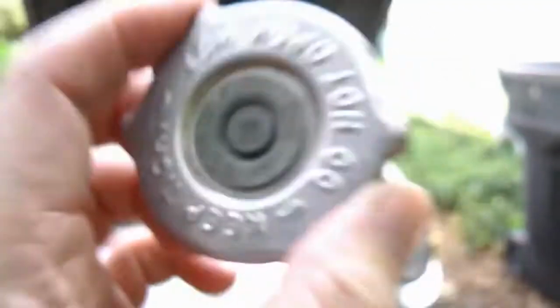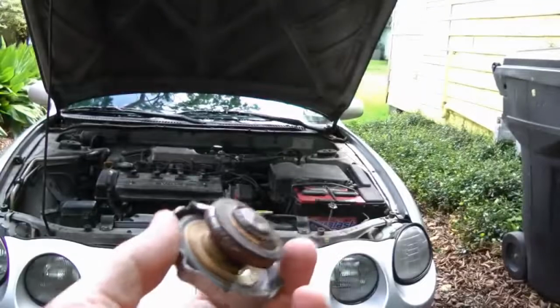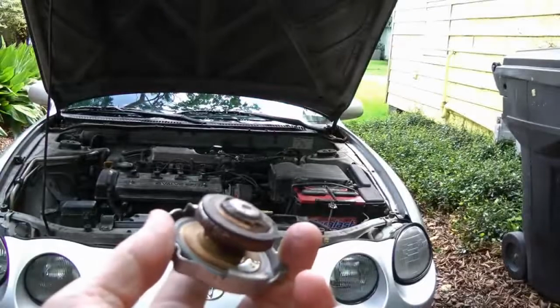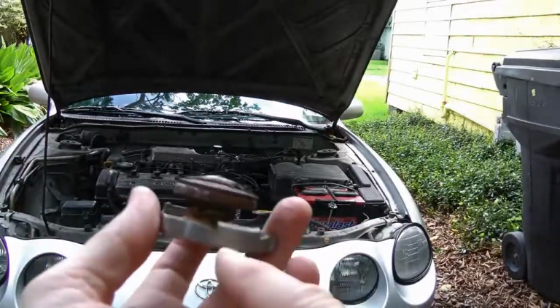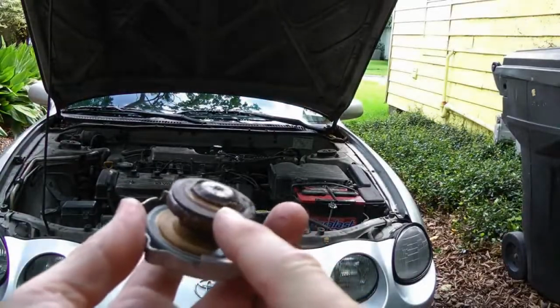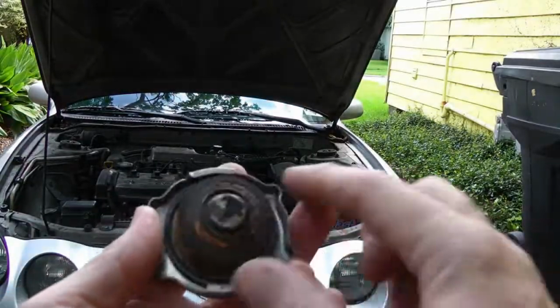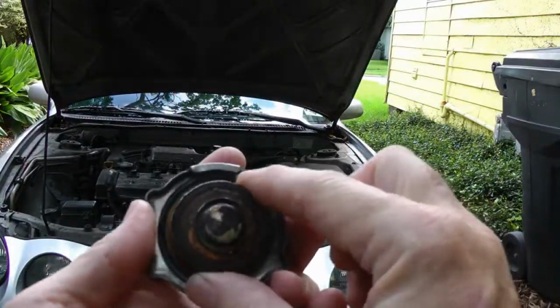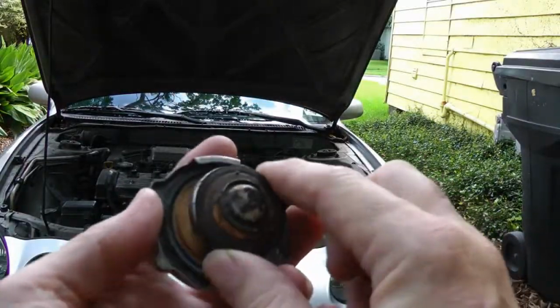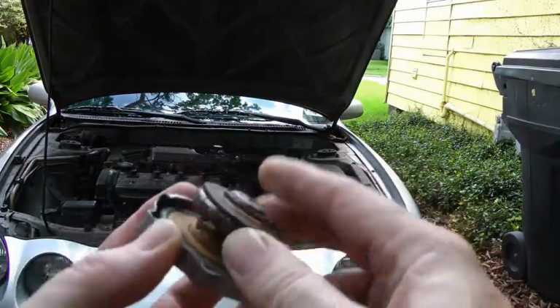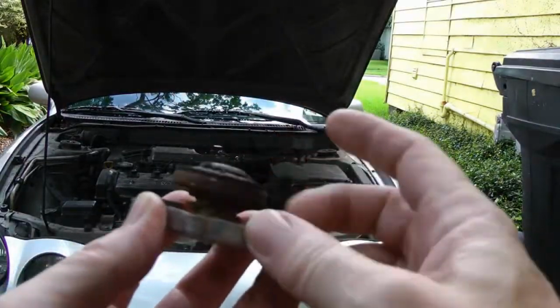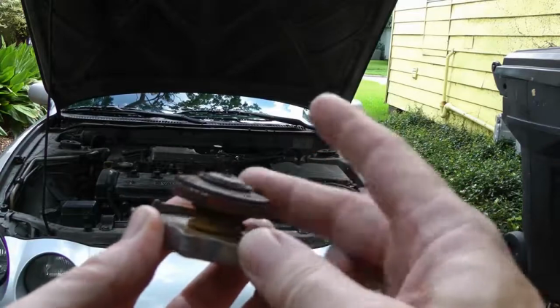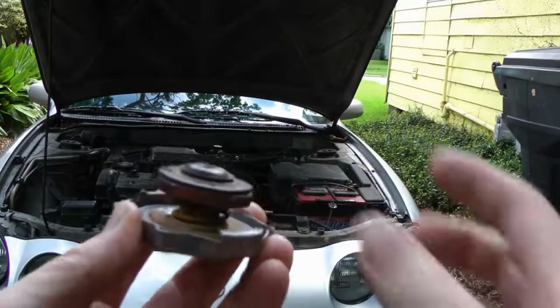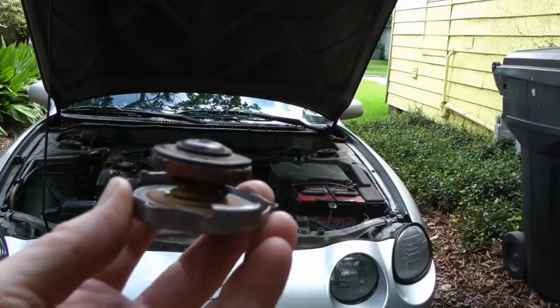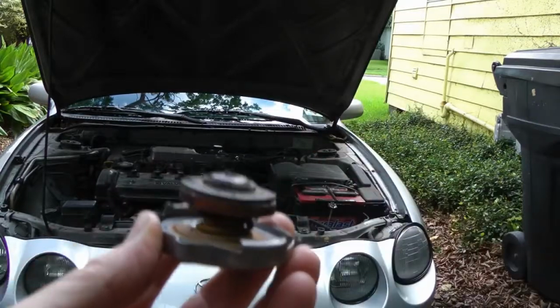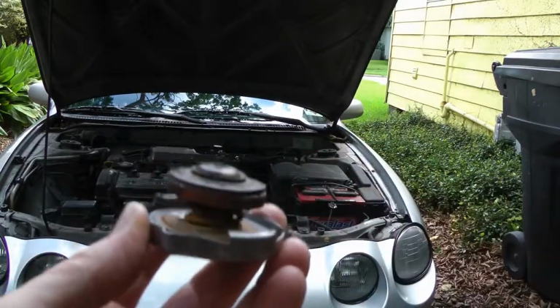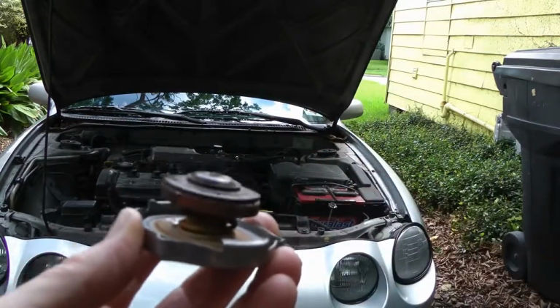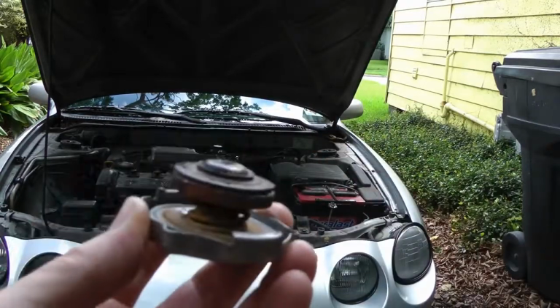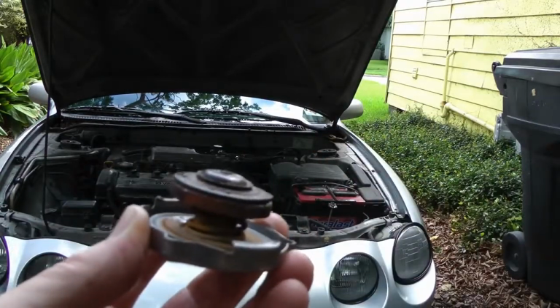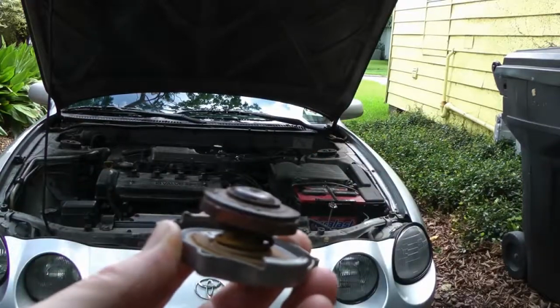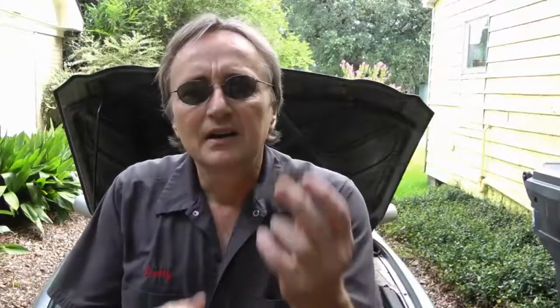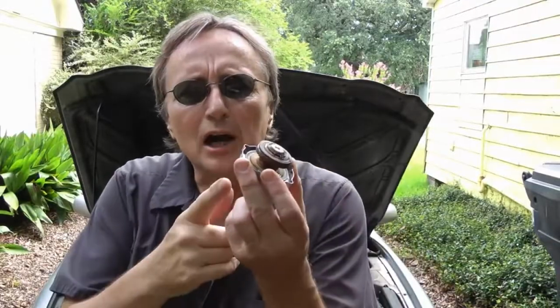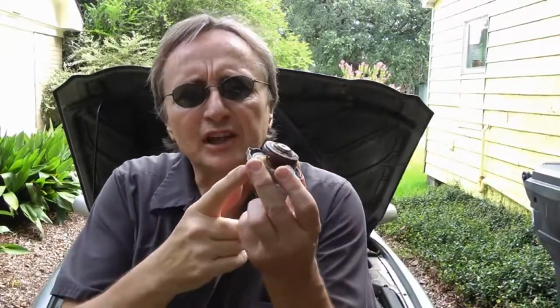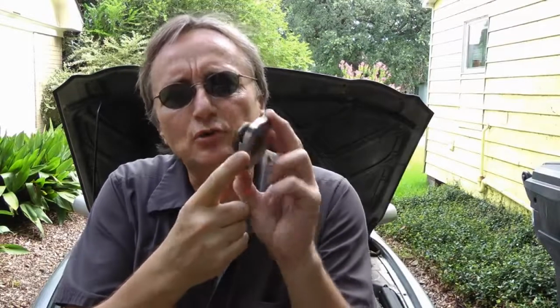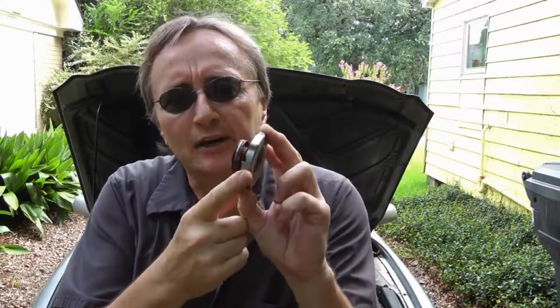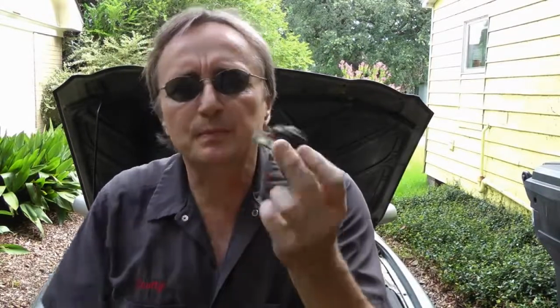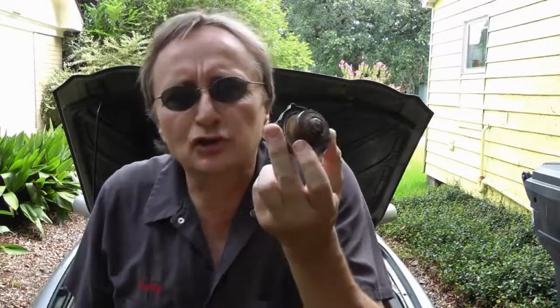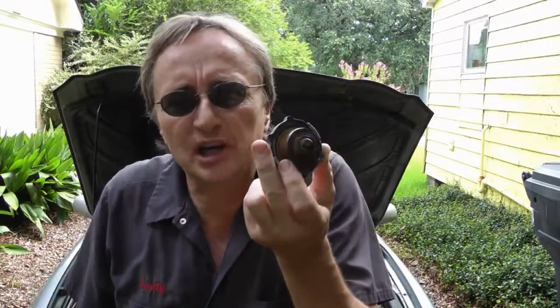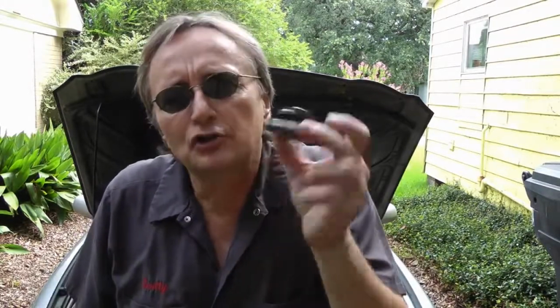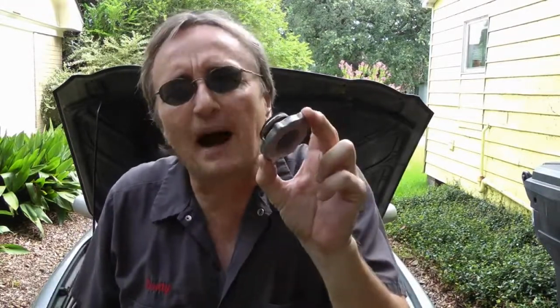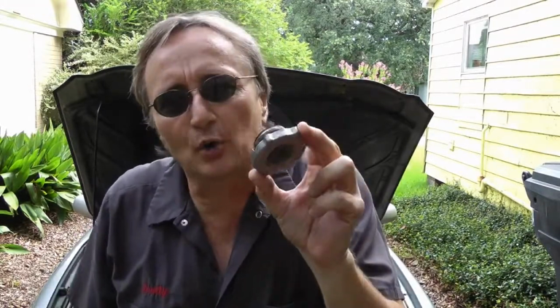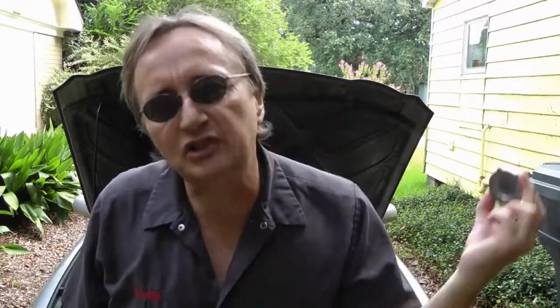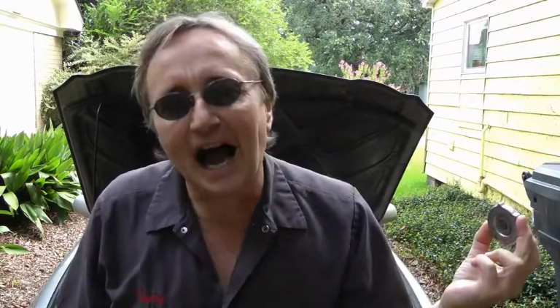Well, realize that radiator caps are supposed to hold pressure in. So if they're worn and rusty like this one, you might just need a new radiator cap. Now there are machines that test radiator caps, but they're so cheap — just go buy another one and stick it on.